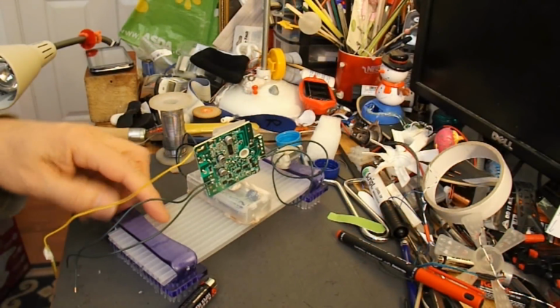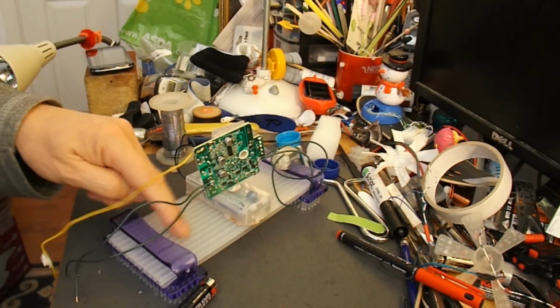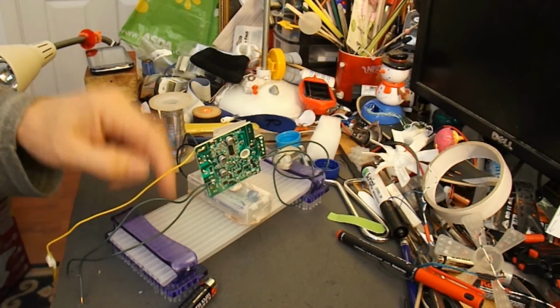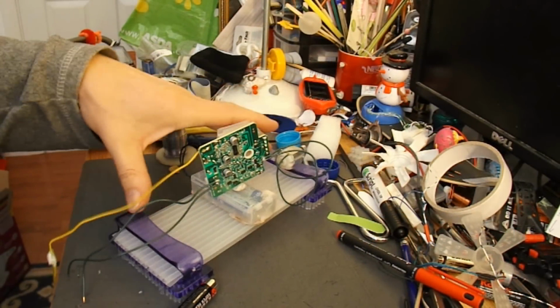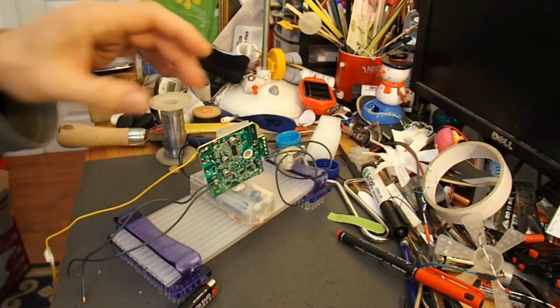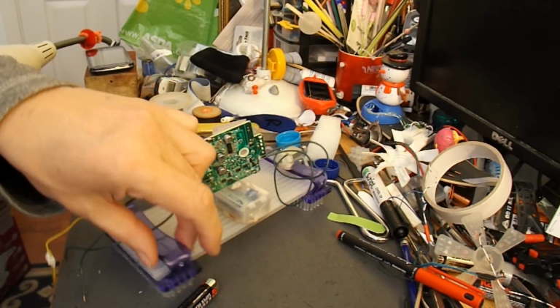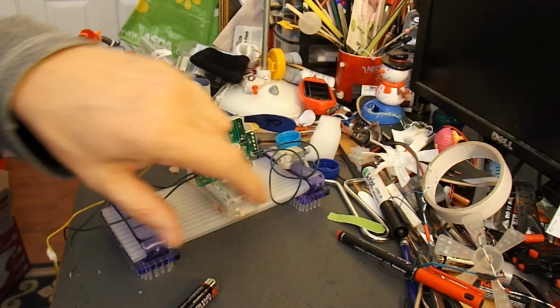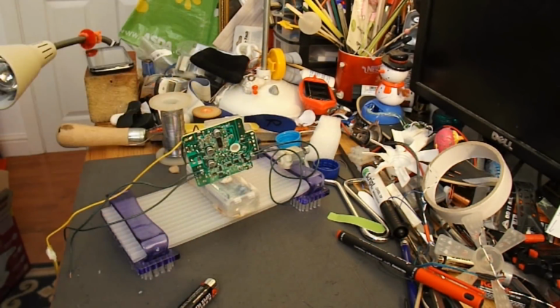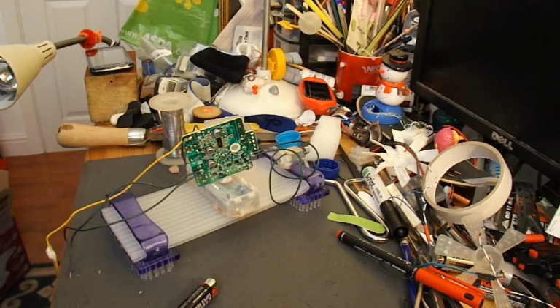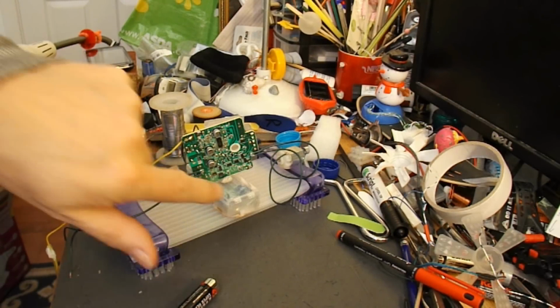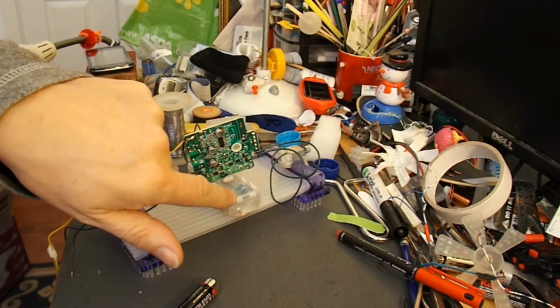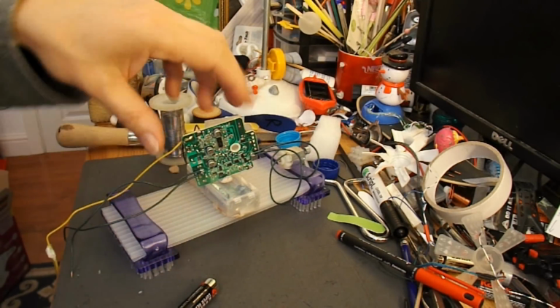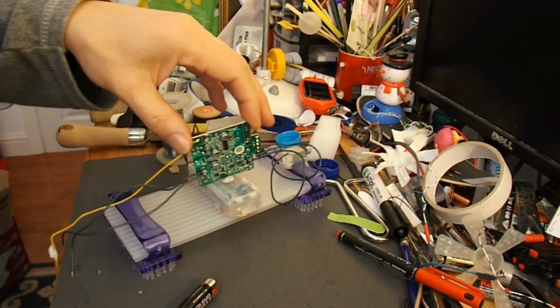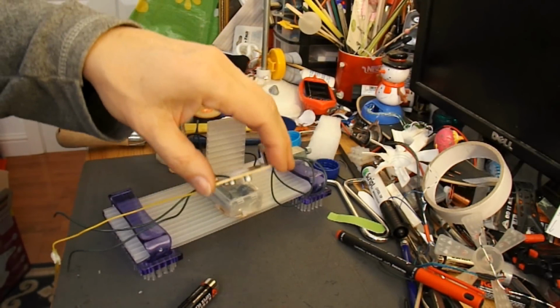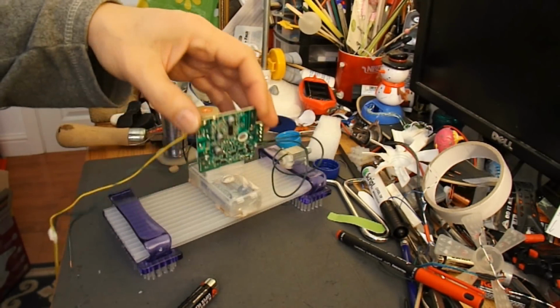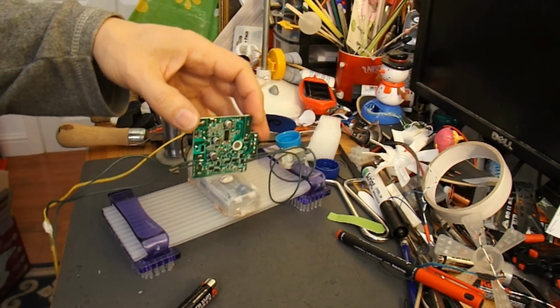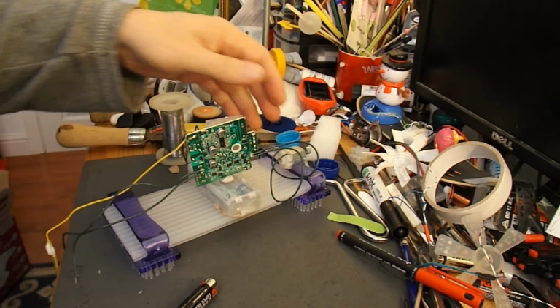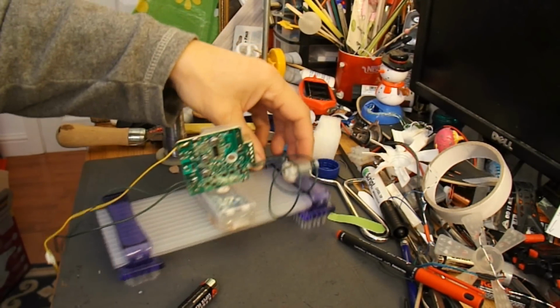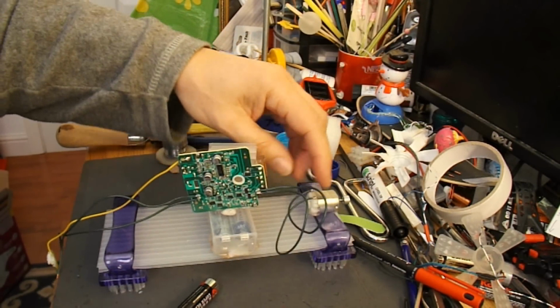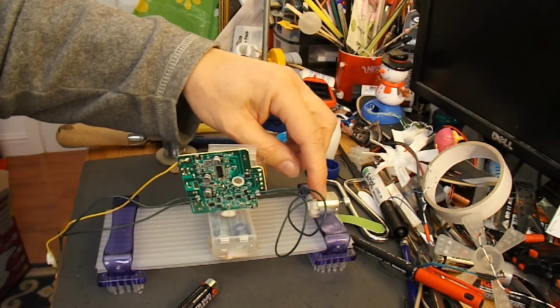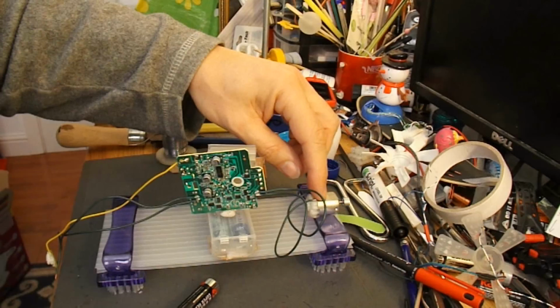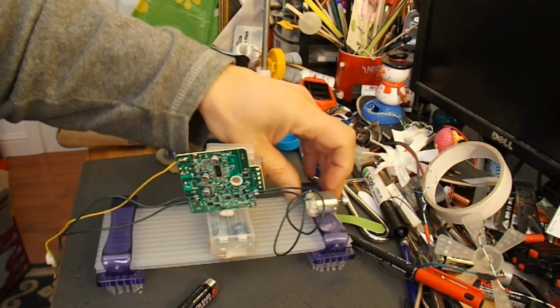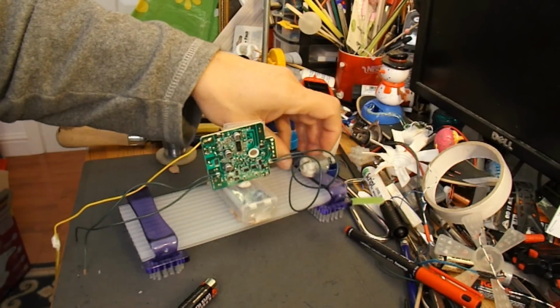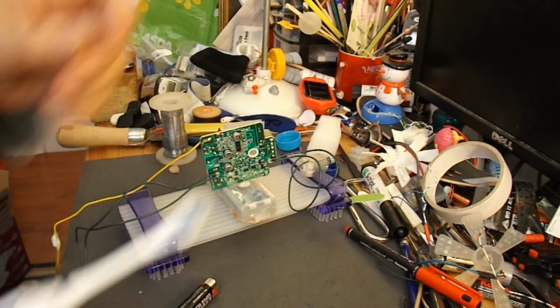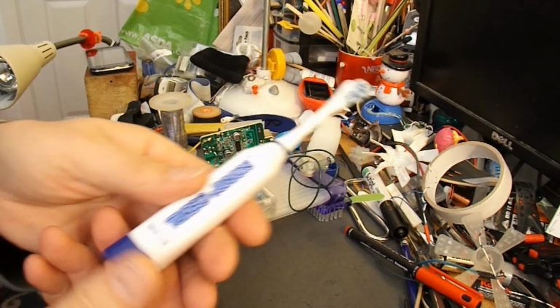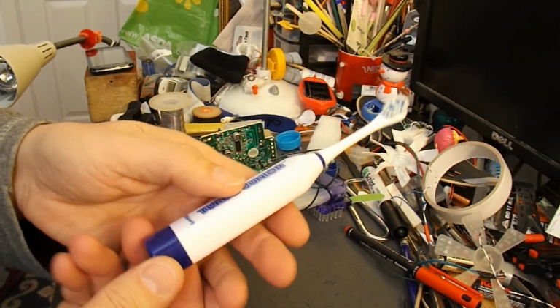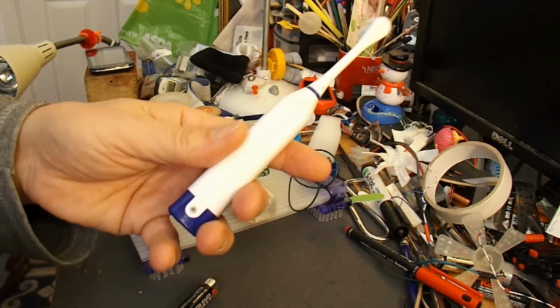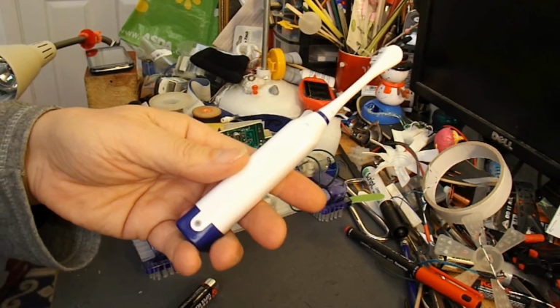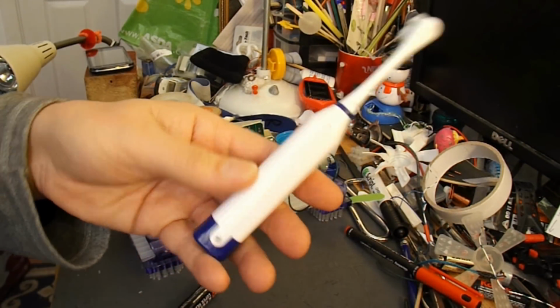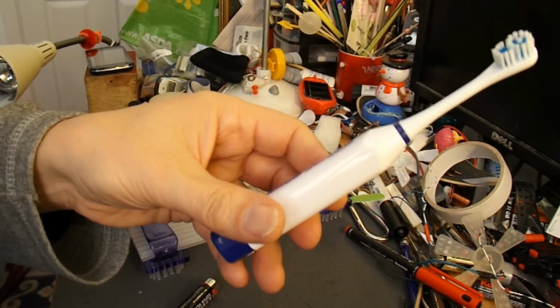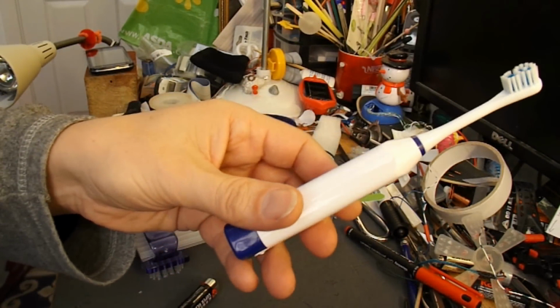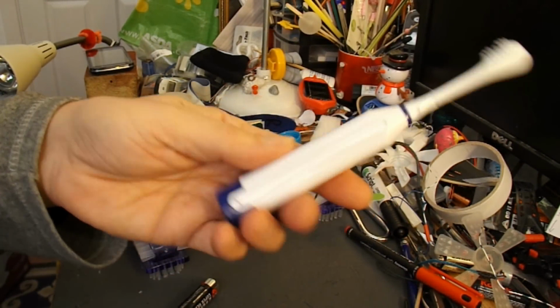Just a bit of plastic, hot glued across the two brushes. Battery pack, receiver. I've wired up one of the motors. I thought I'd just show you how to get the motors out of the vibrating toothbrushes.